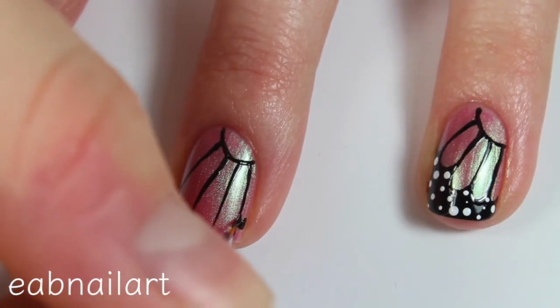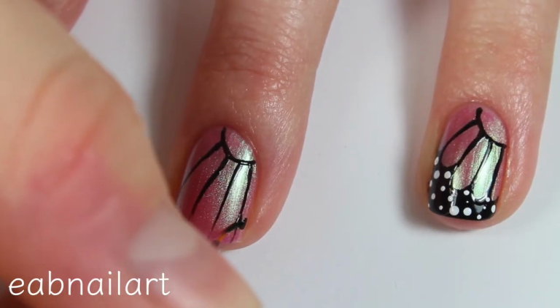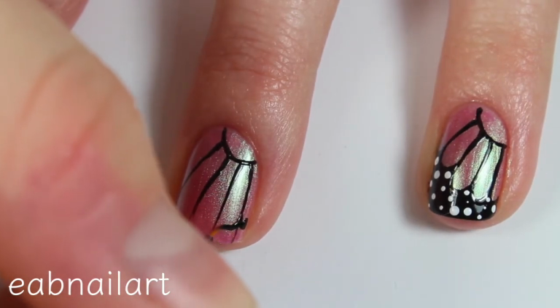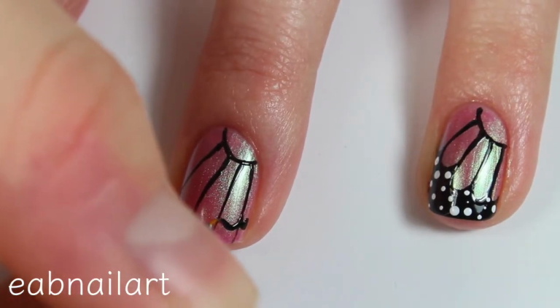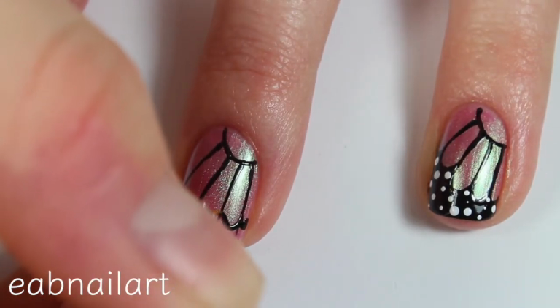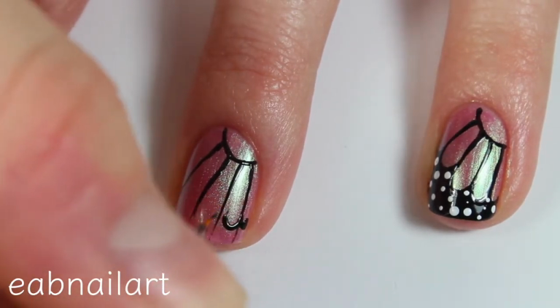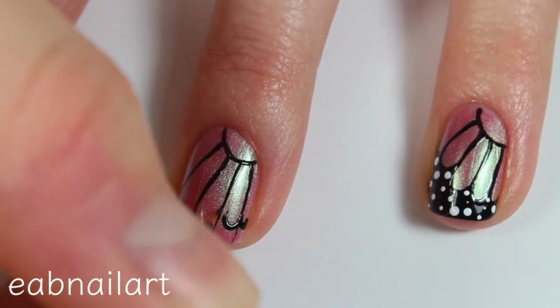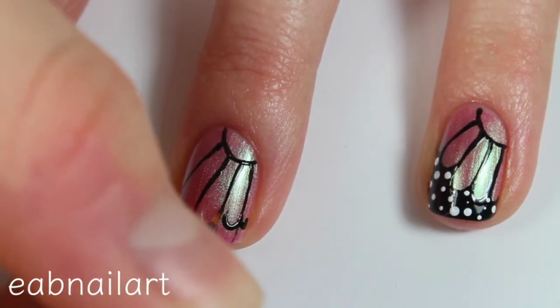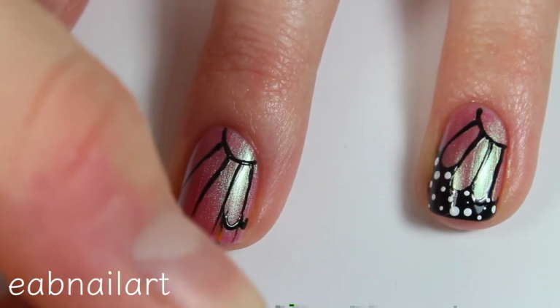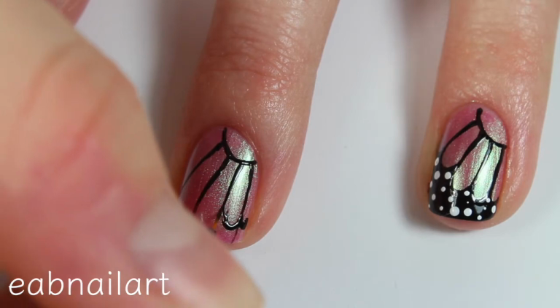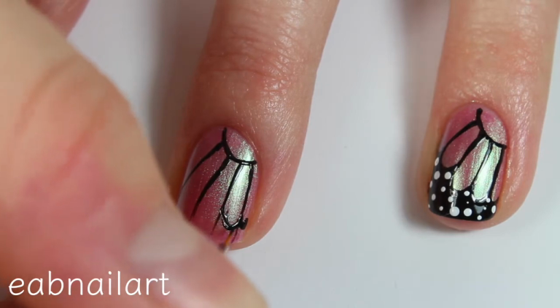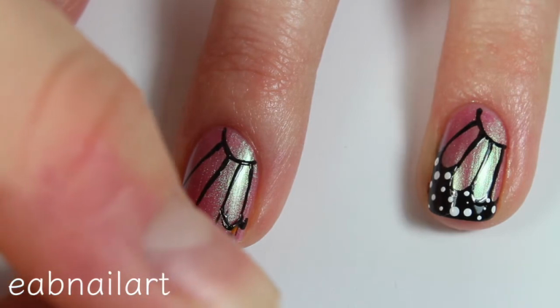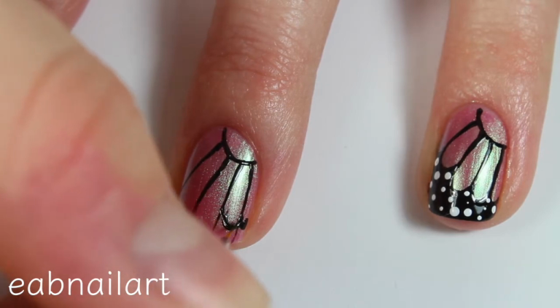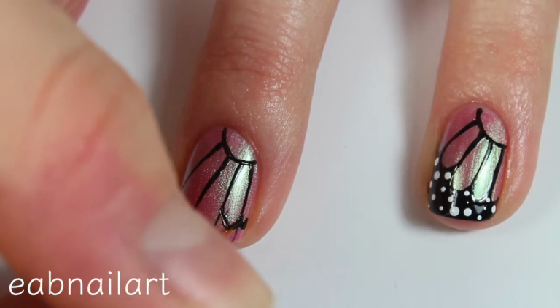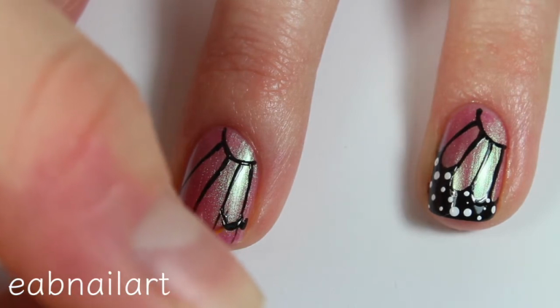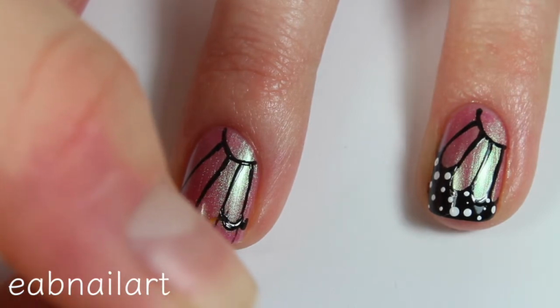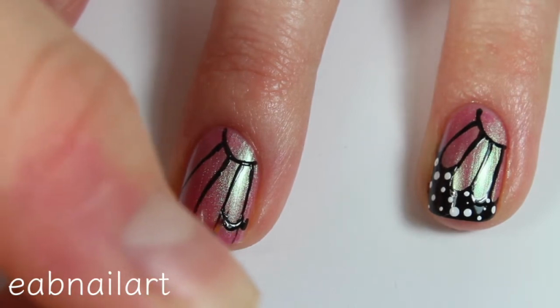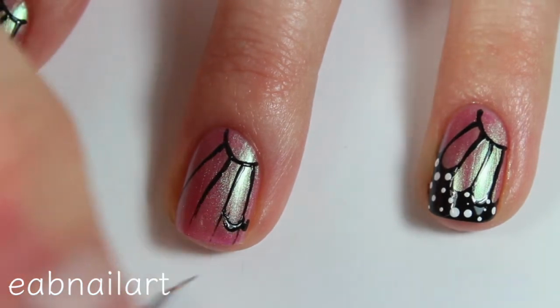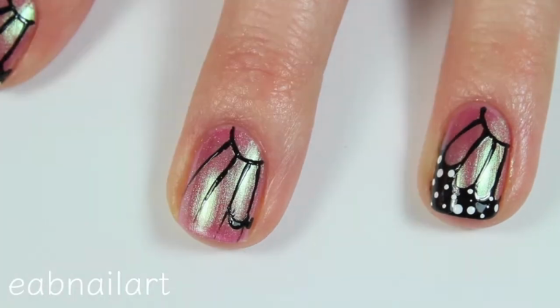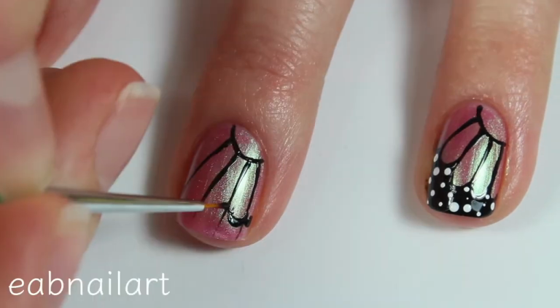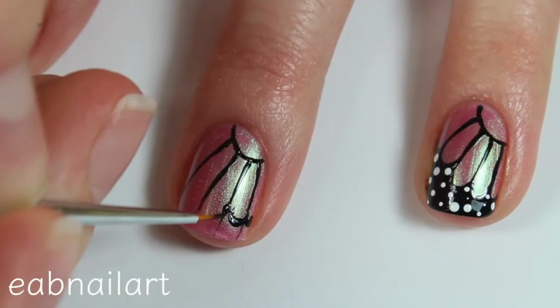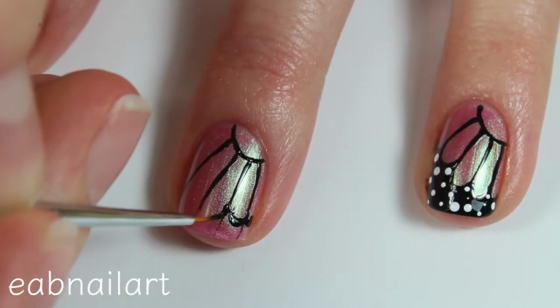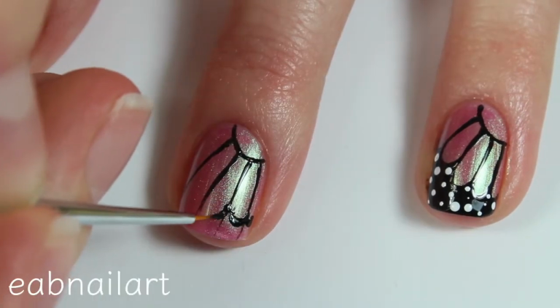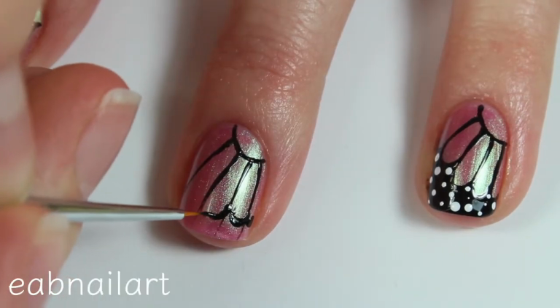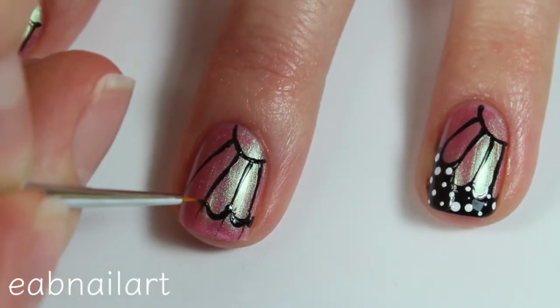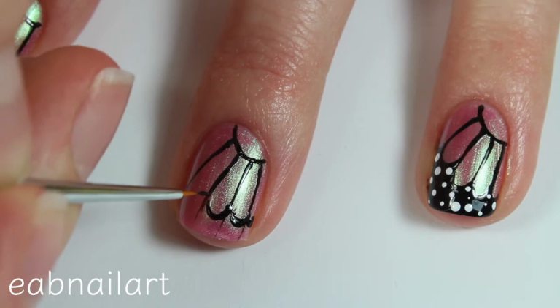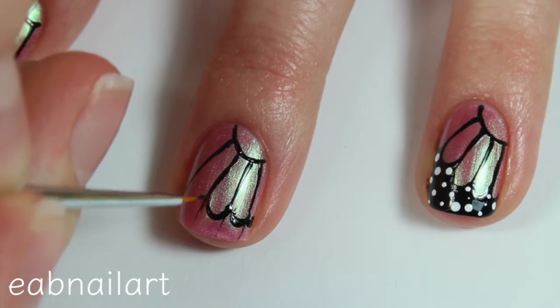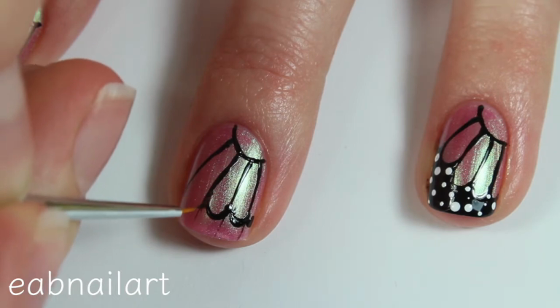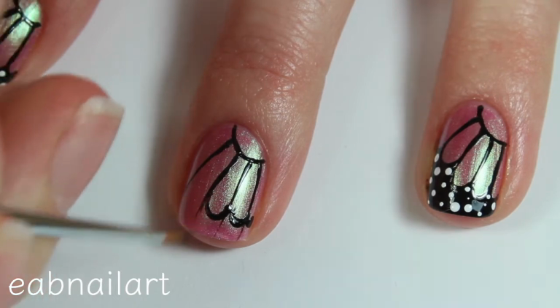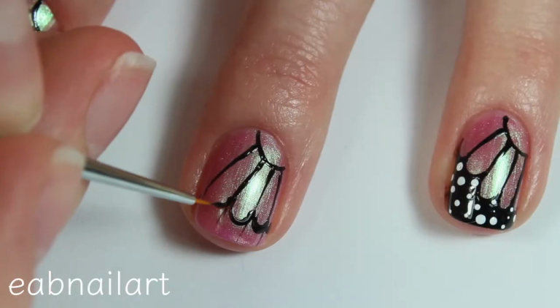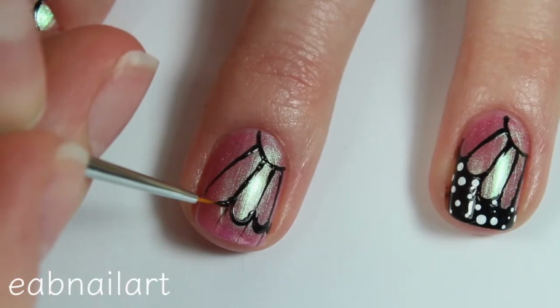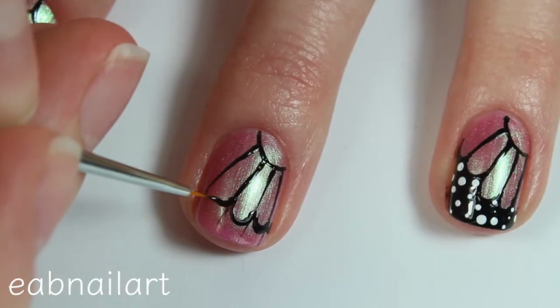Towards the tip of my nail I'm taking some black nail polish and making curved lines. This is to make it really look like a butterfly's wing.